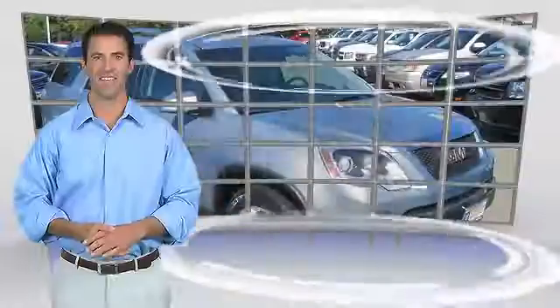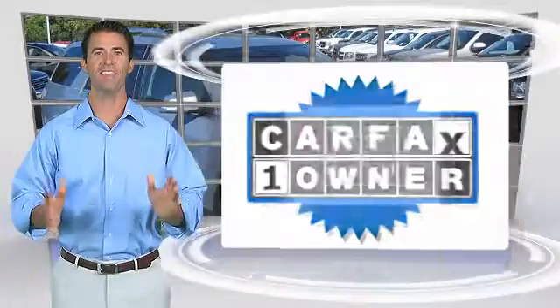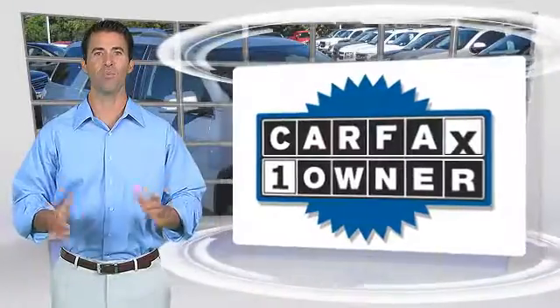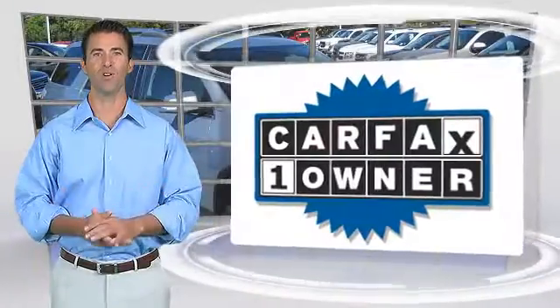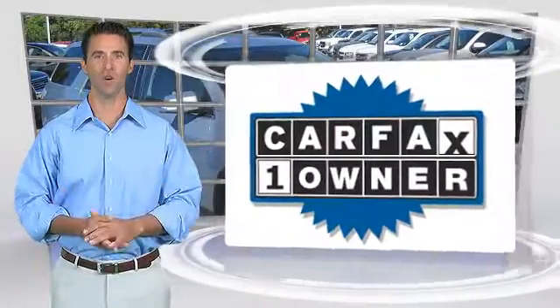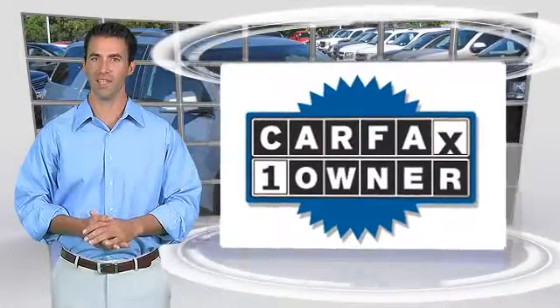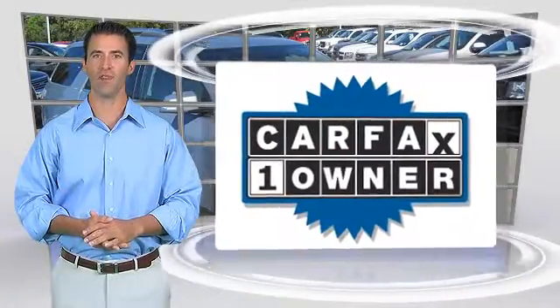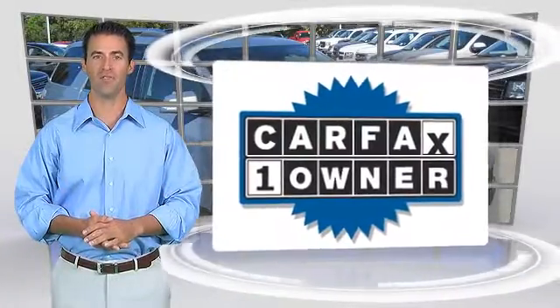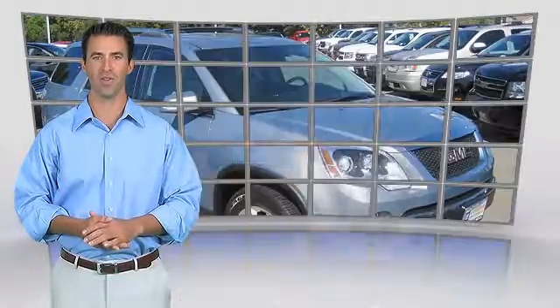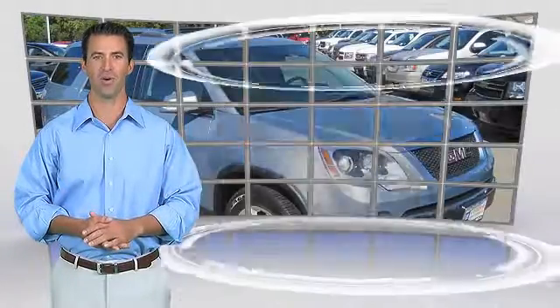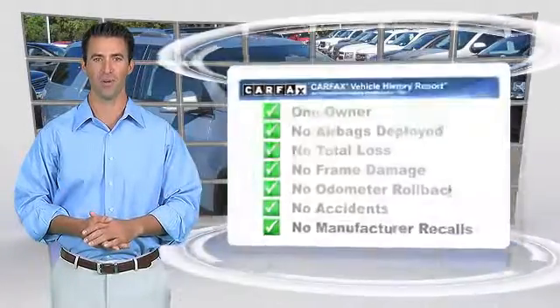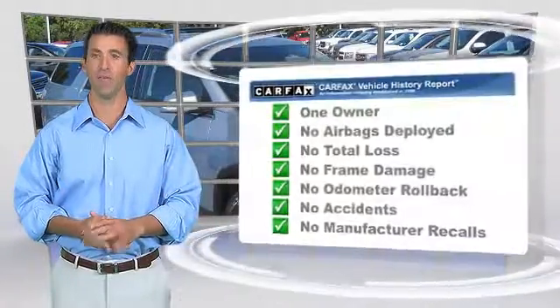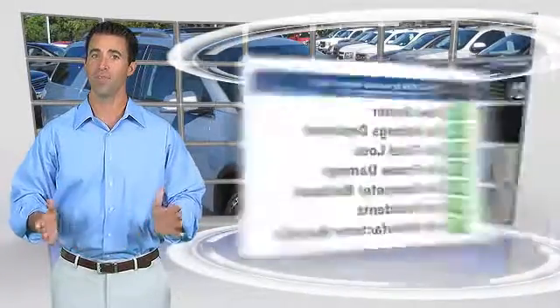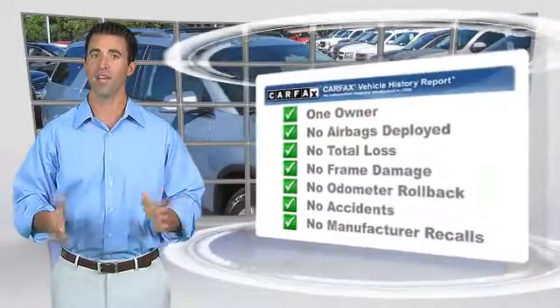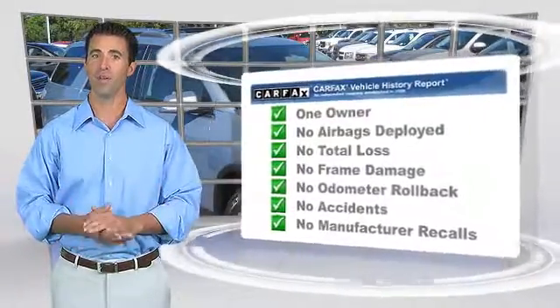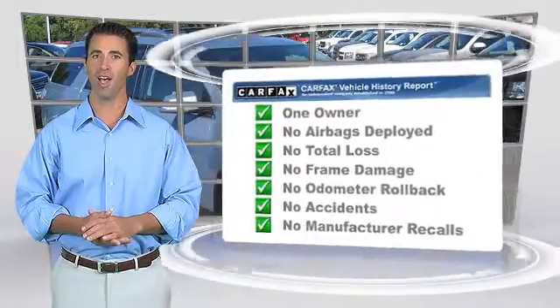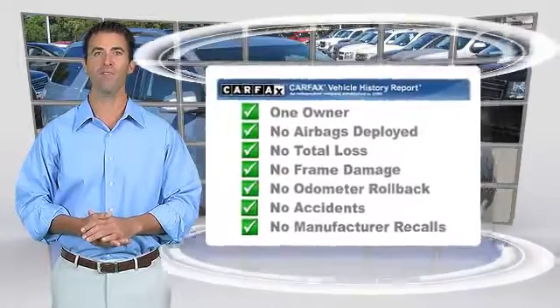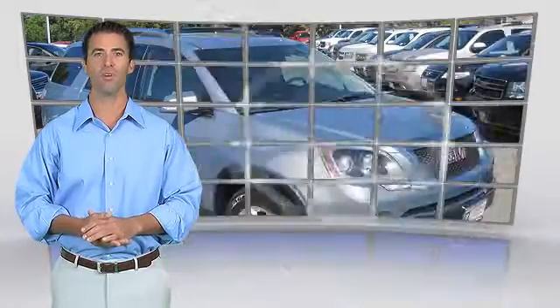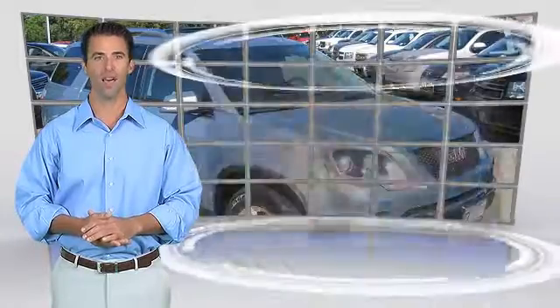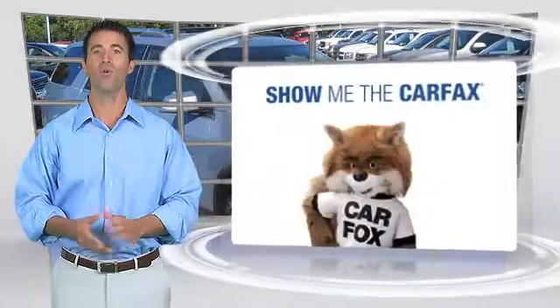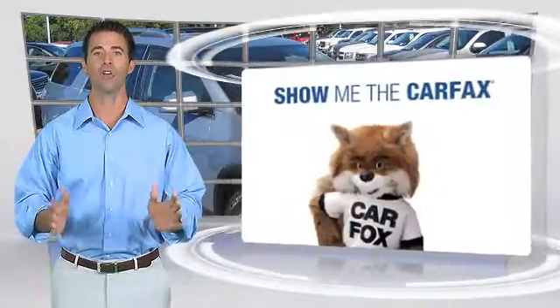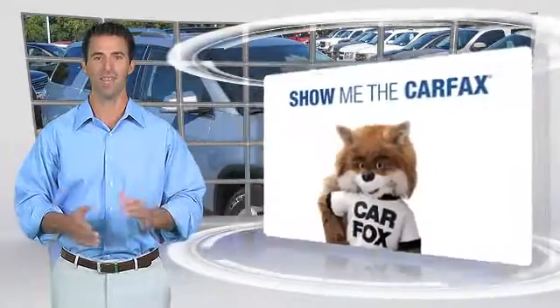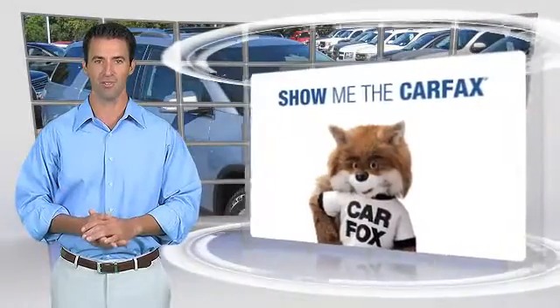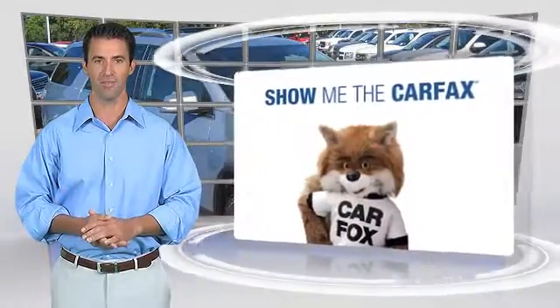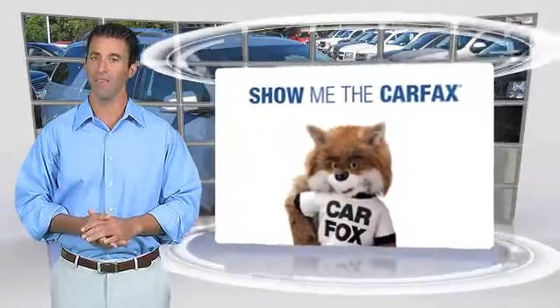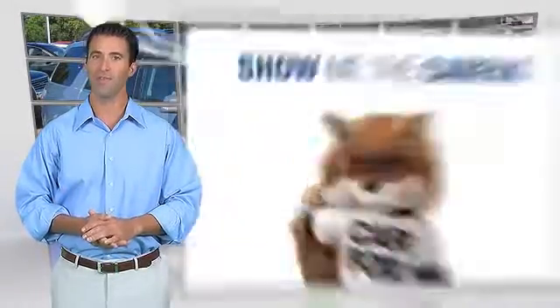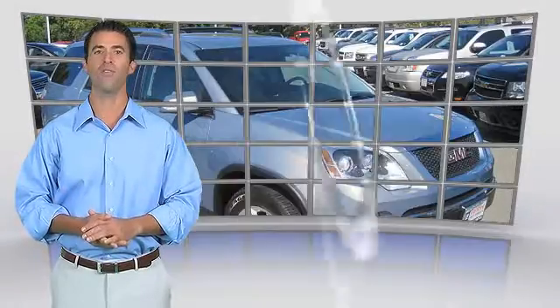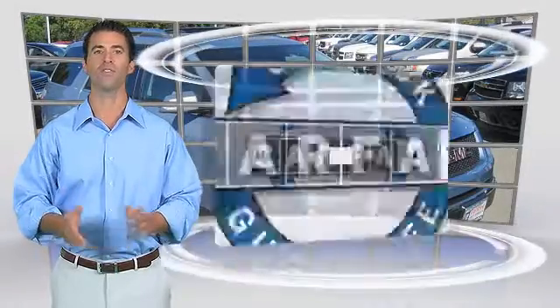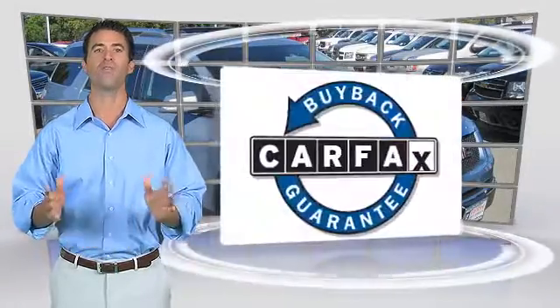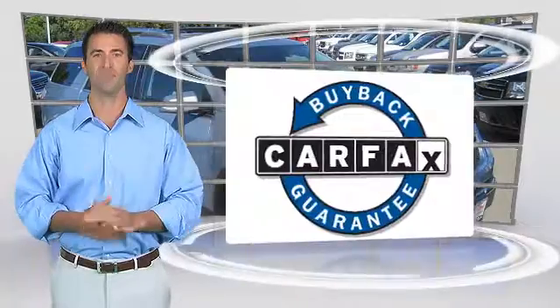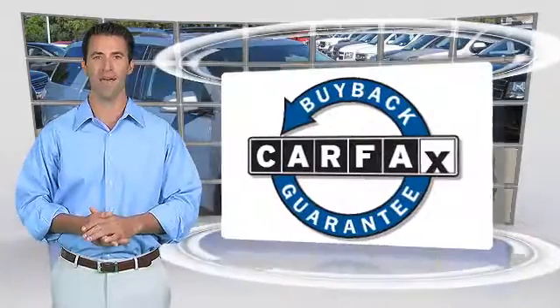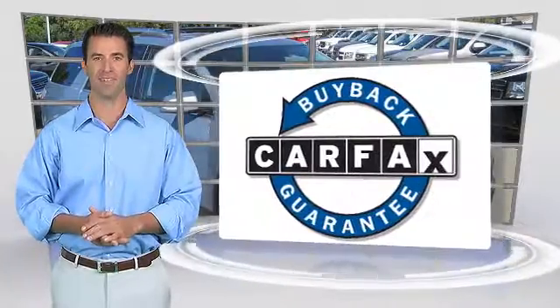This is a one-owner vehicle with a clean Carfax vehicle history report. Be sure to find a complimentary copy of this report online or contact the dealership. This vehicle qualifies for the Carfax buy-back guarantee.